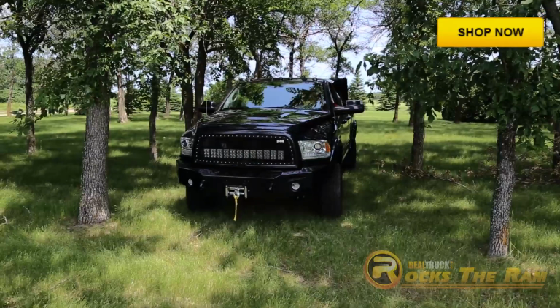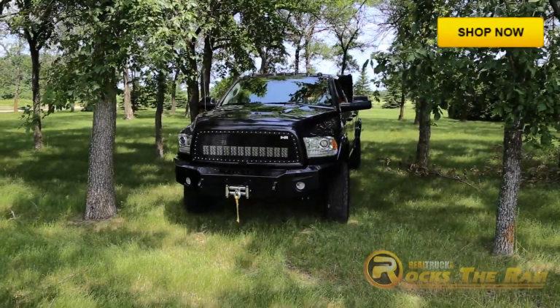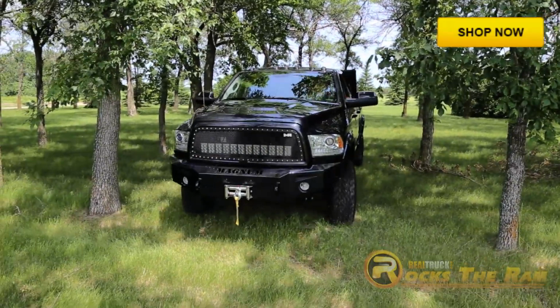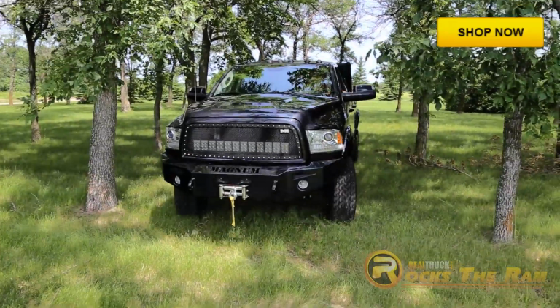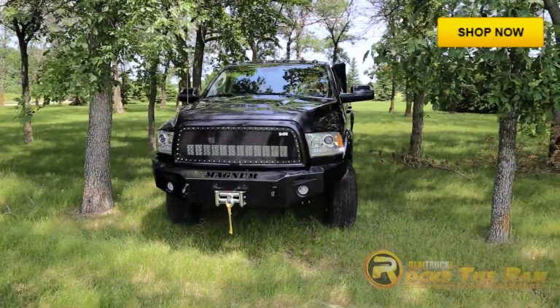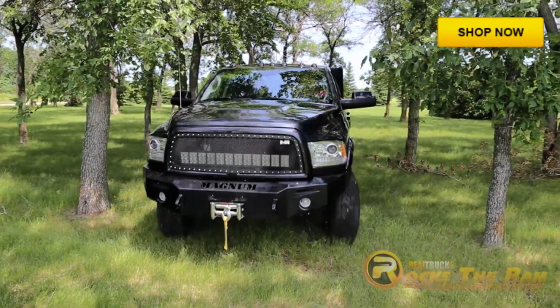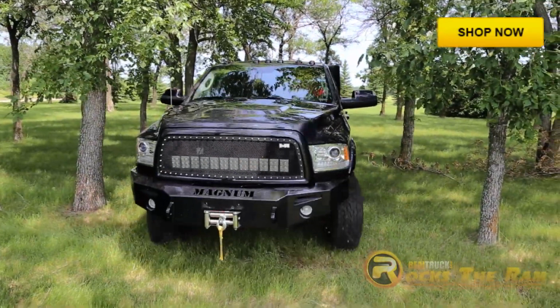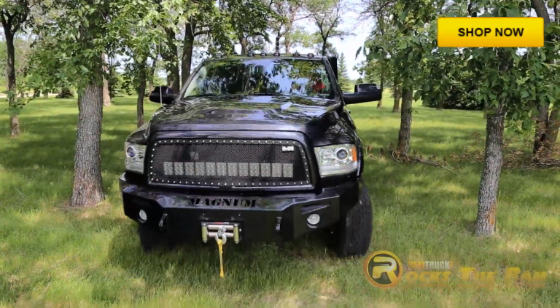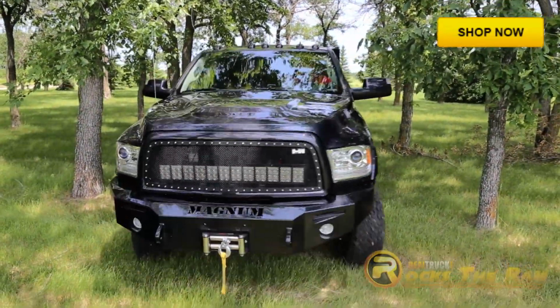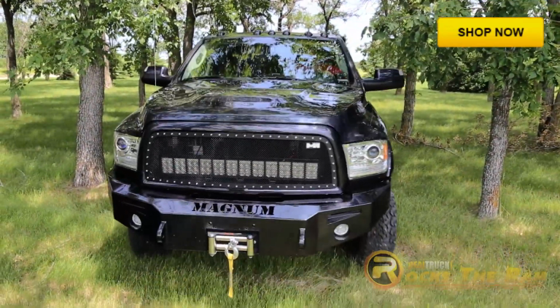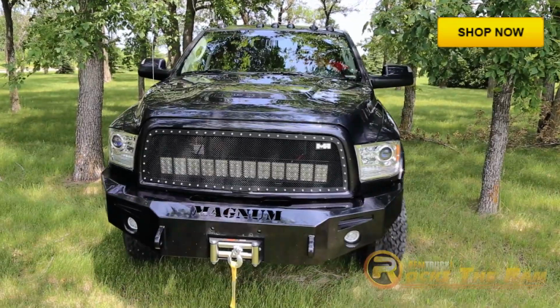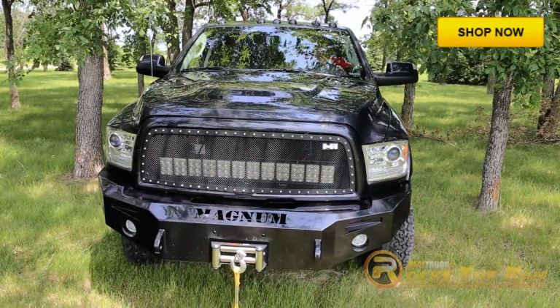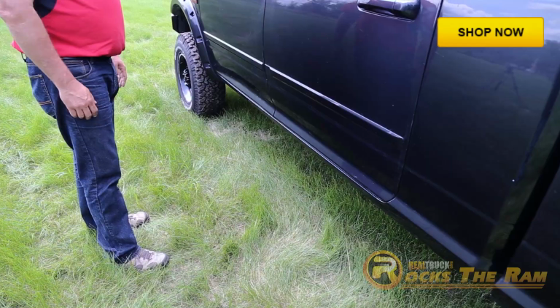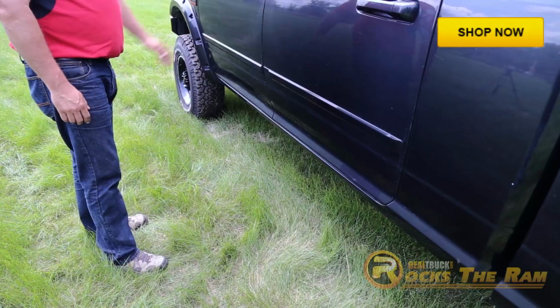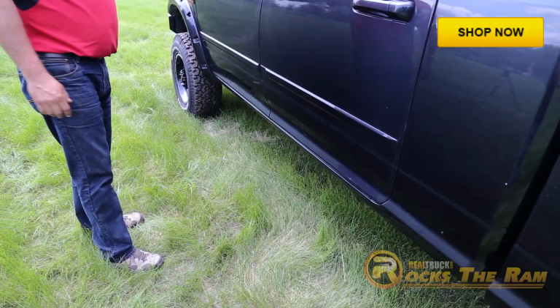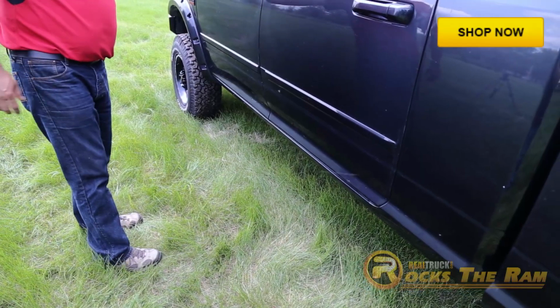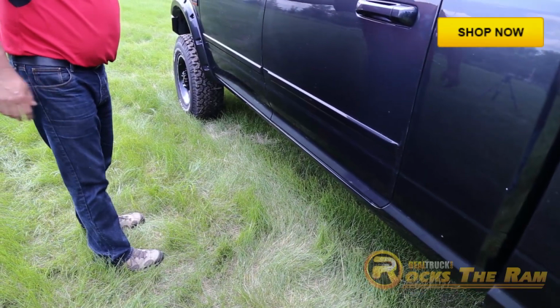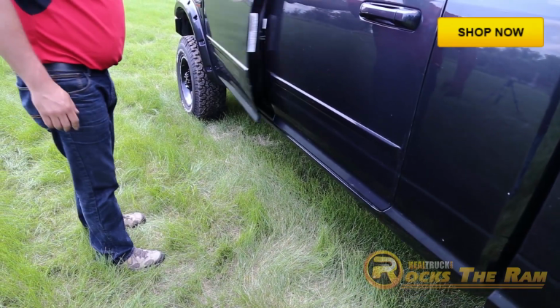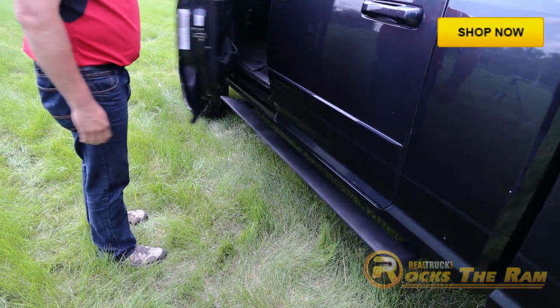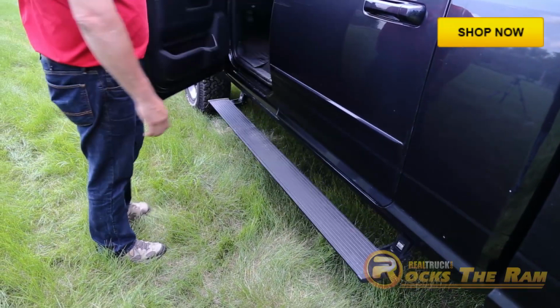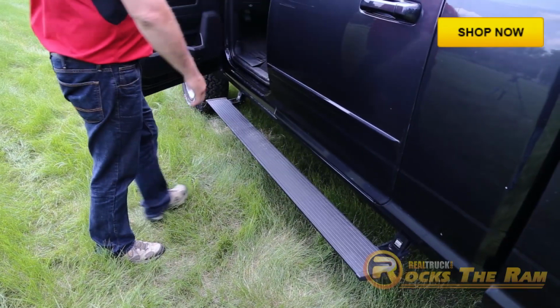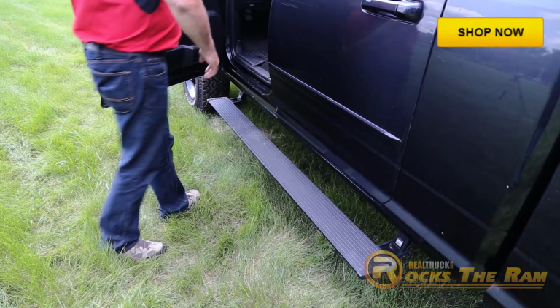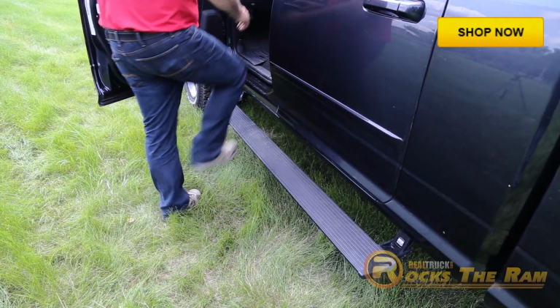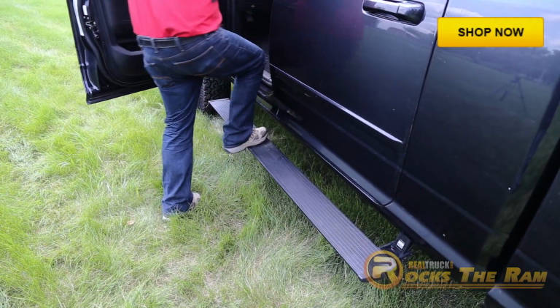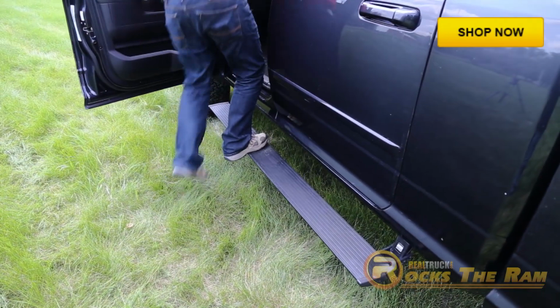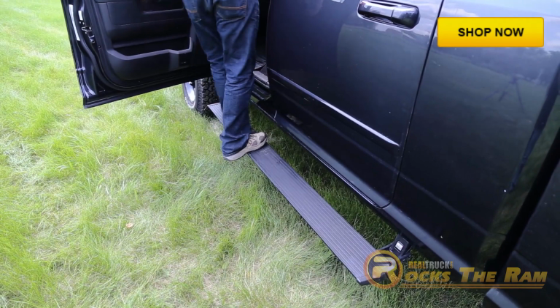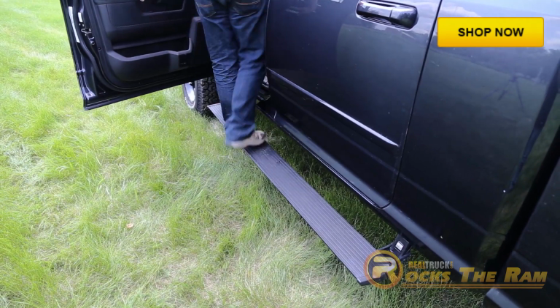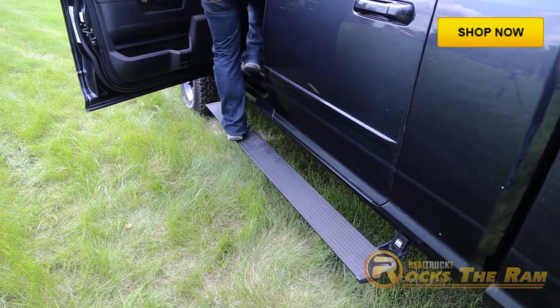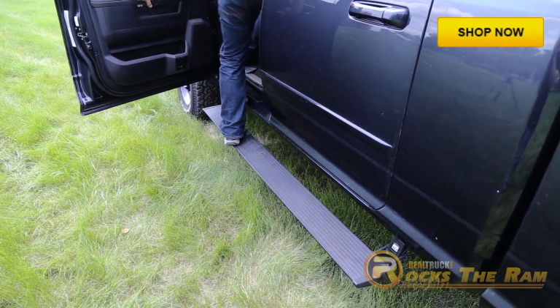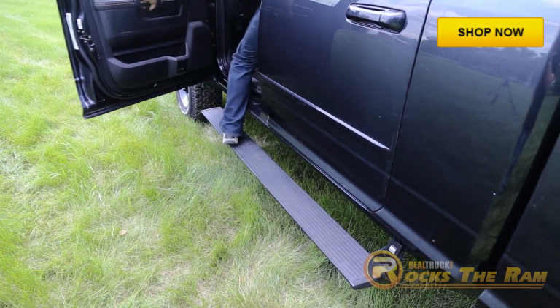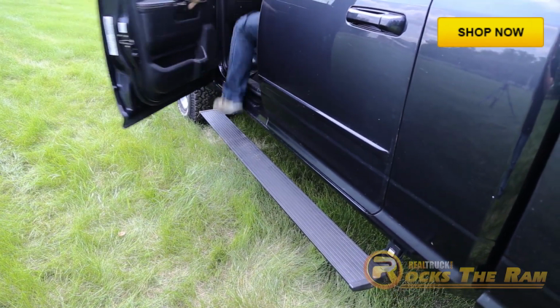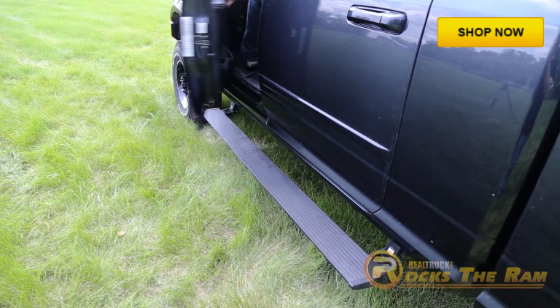Knowing this truck would be driven off-road, we didn't want standard running boards that would be left exposed to the elements, yet we still wanted some classy steps when getting in and out in town, so we went with Amps PowerStep running boards.